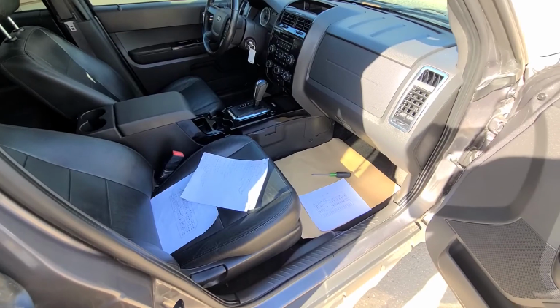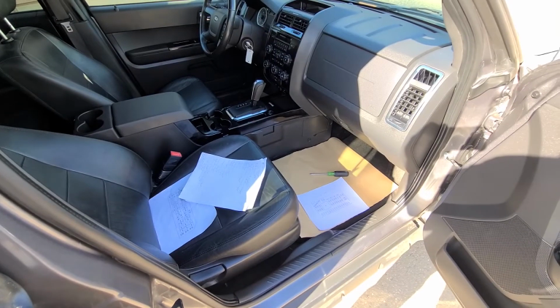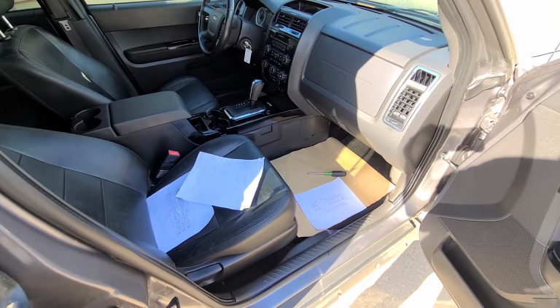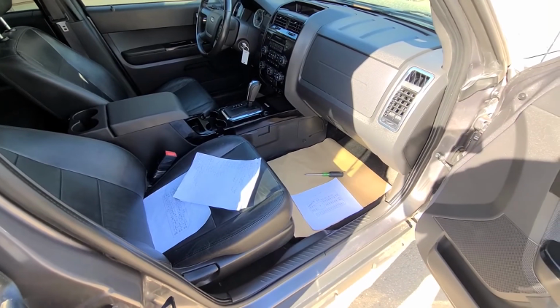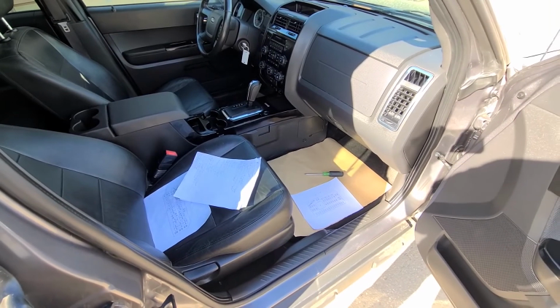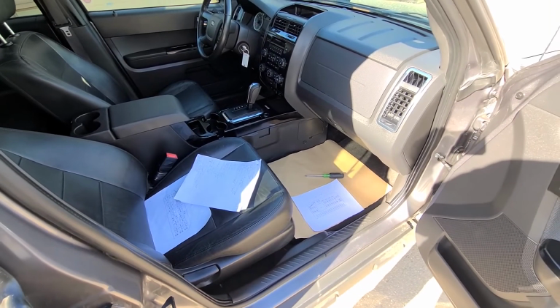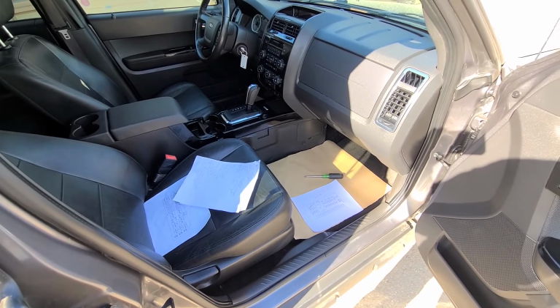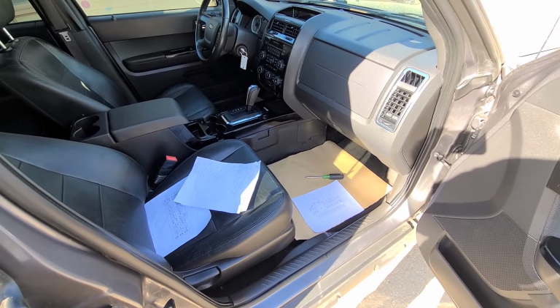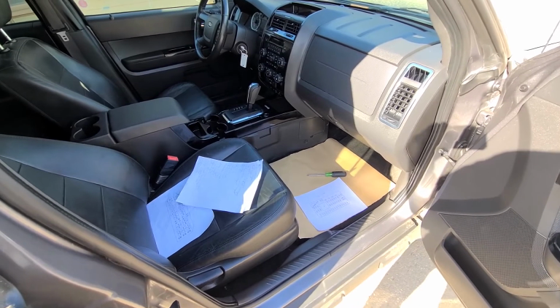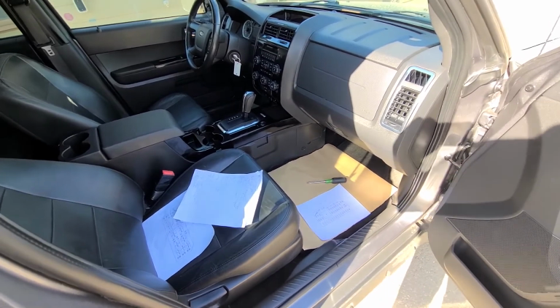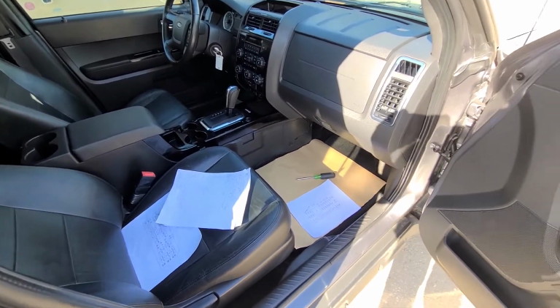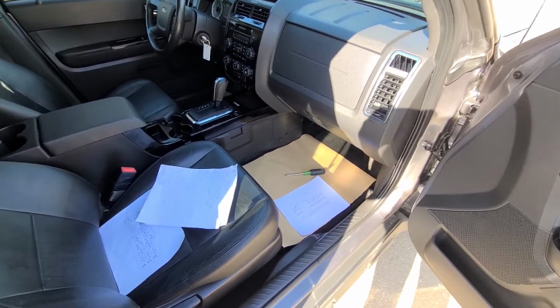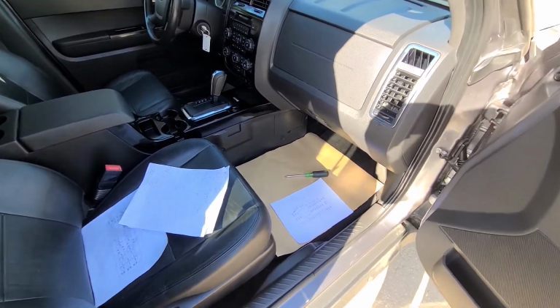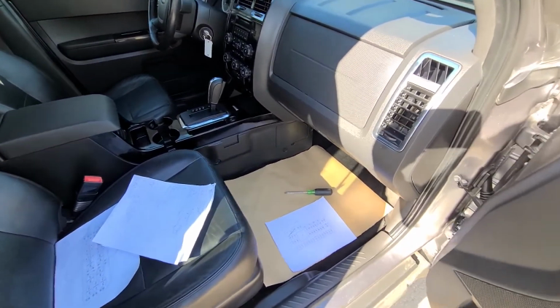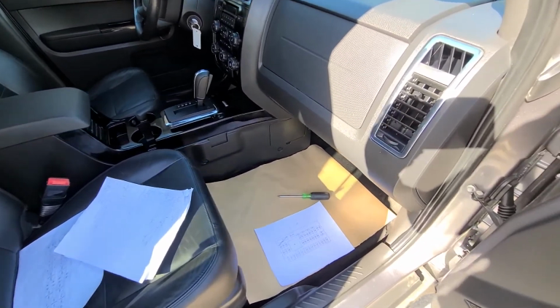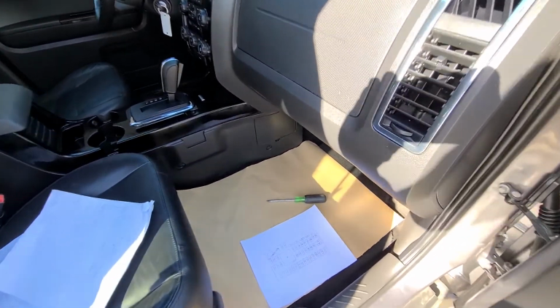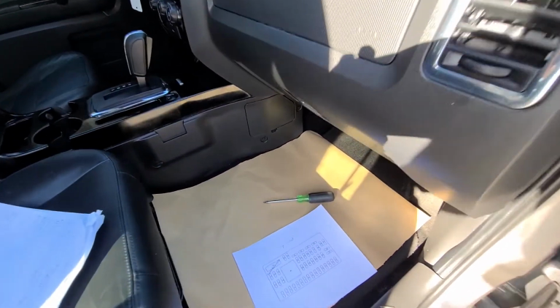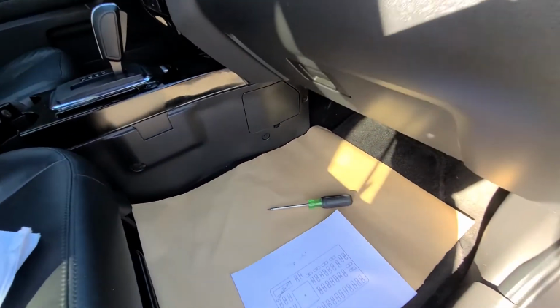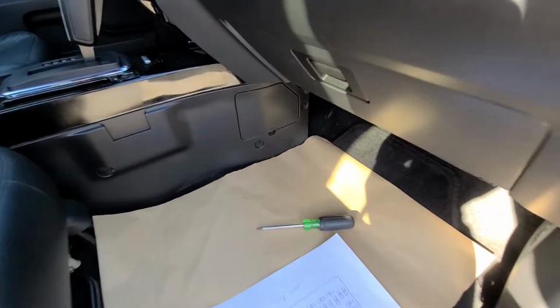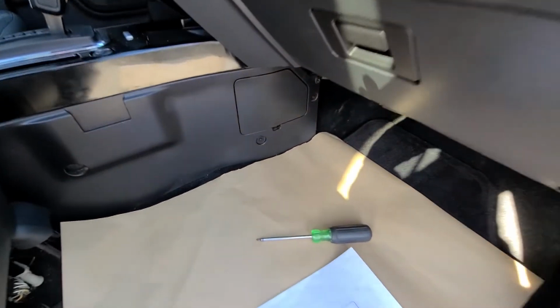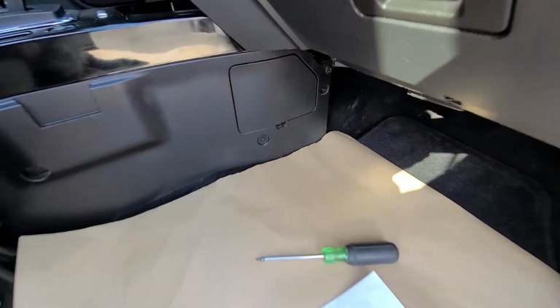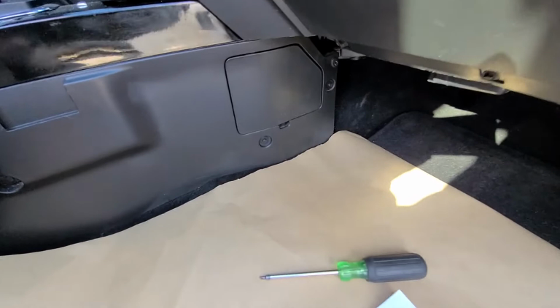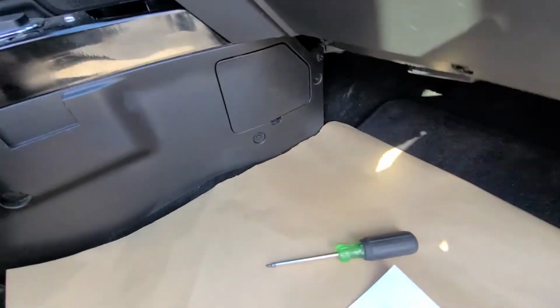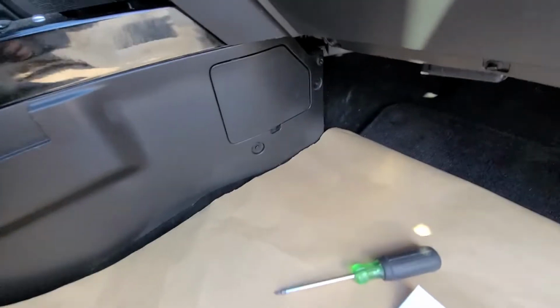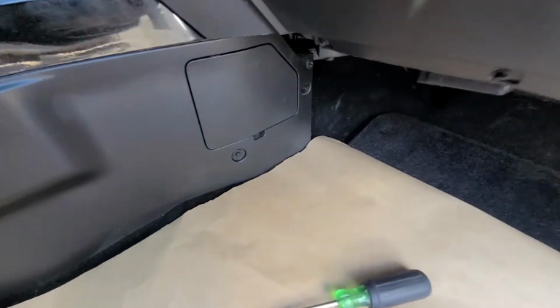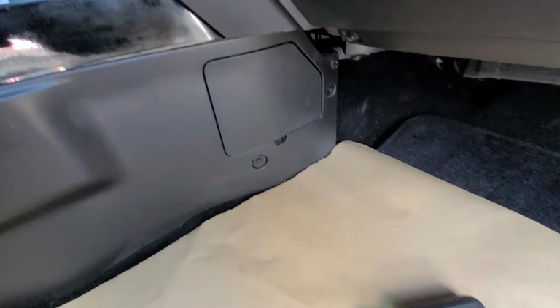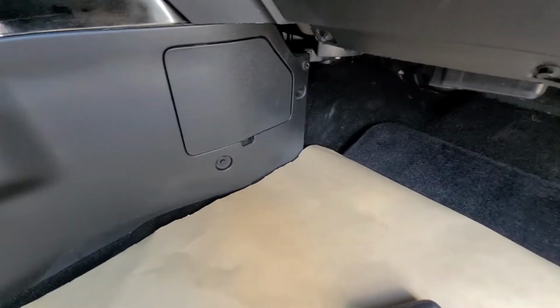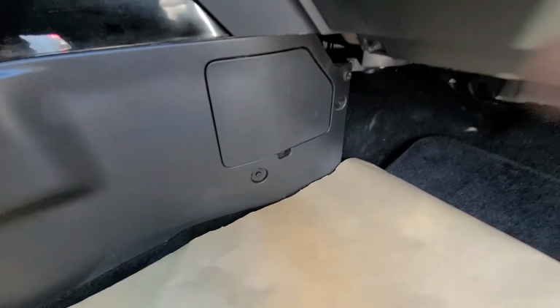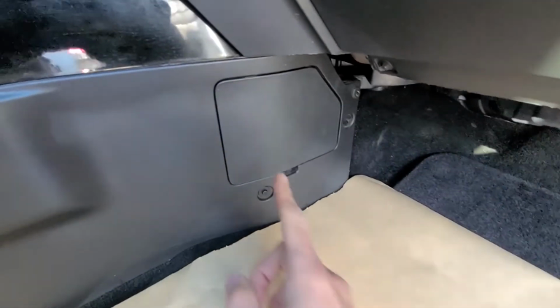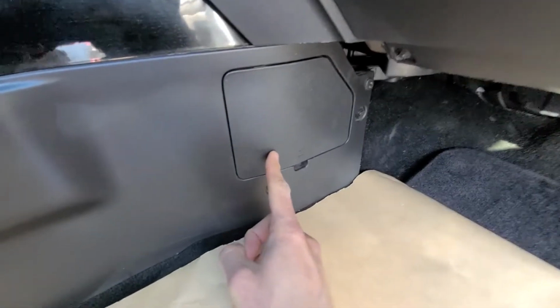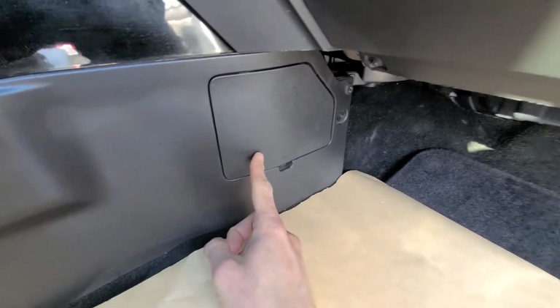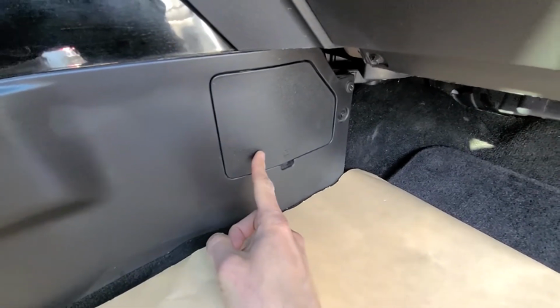Both fuses you want to check will be located in a small fuse box just next to the passenger's left foot, behind this cover.